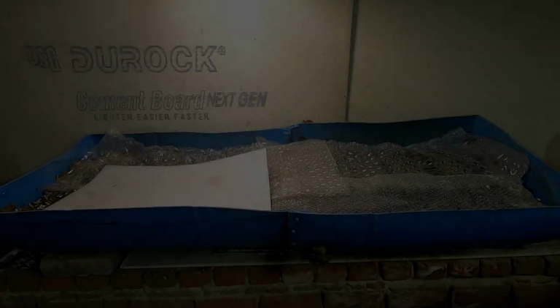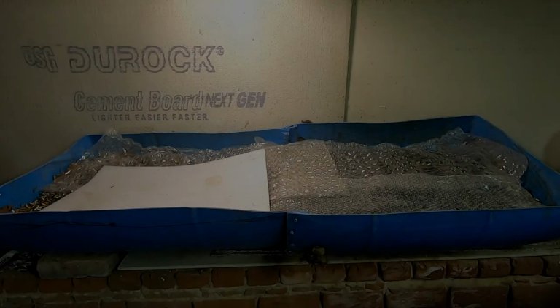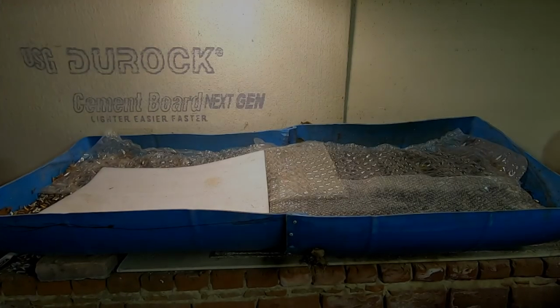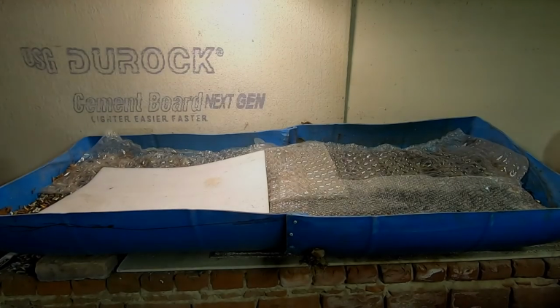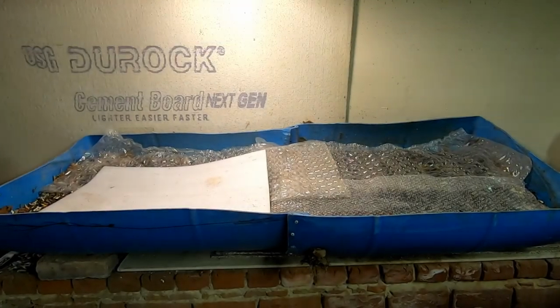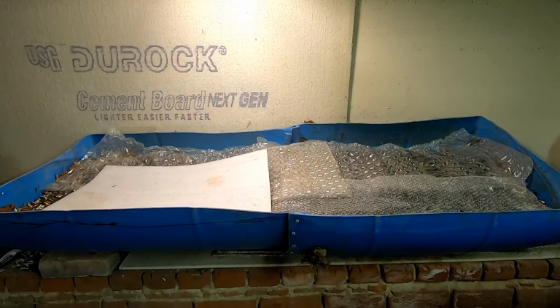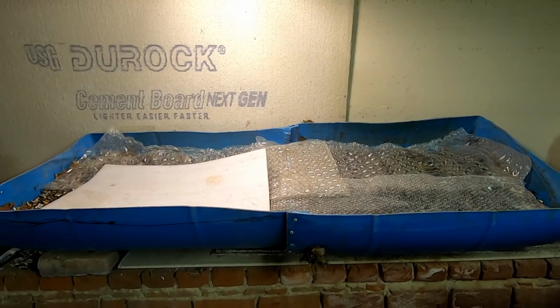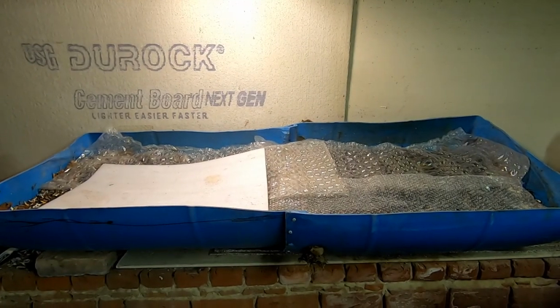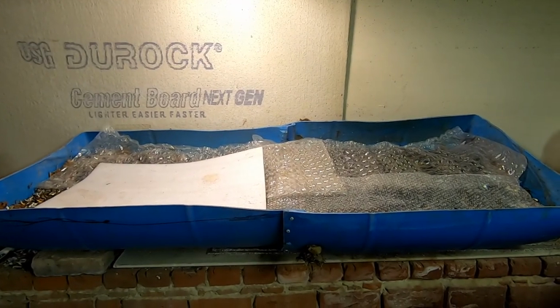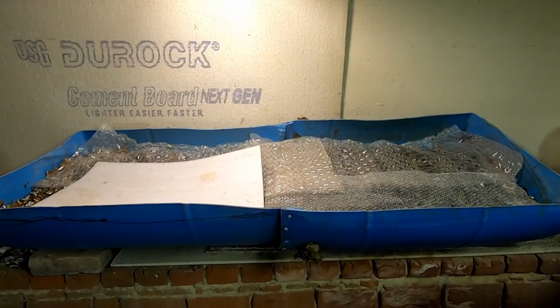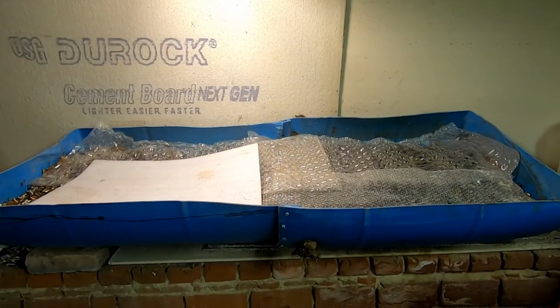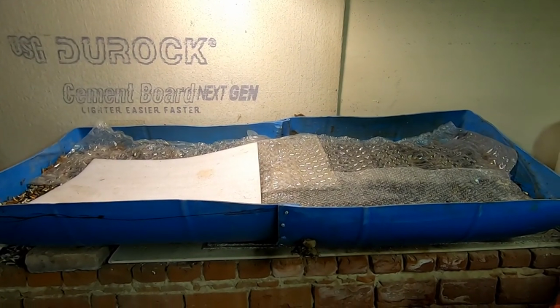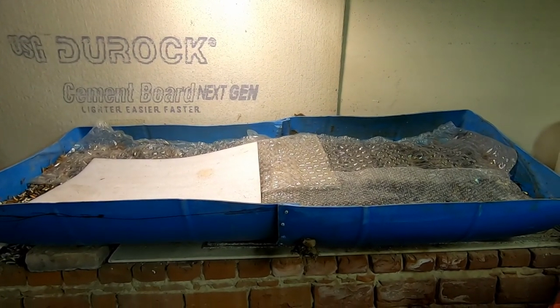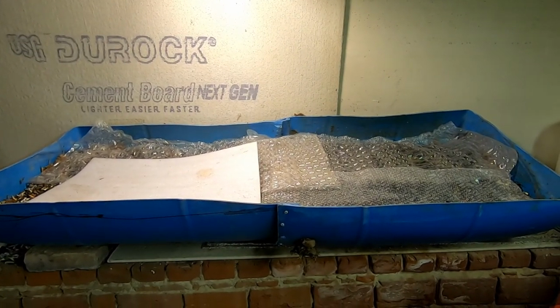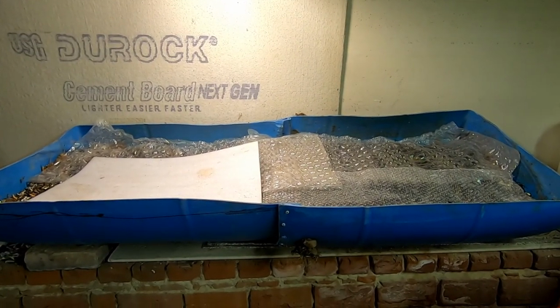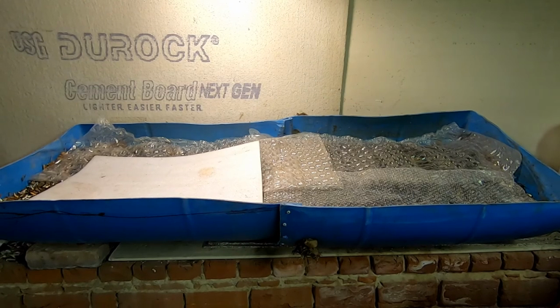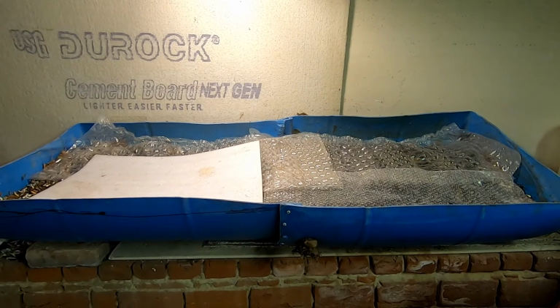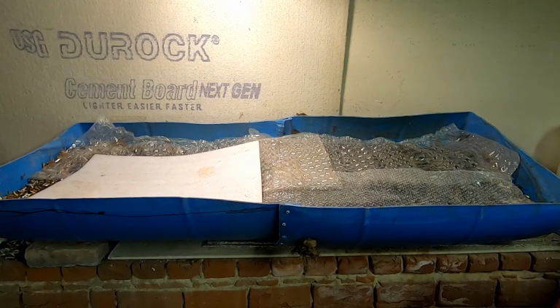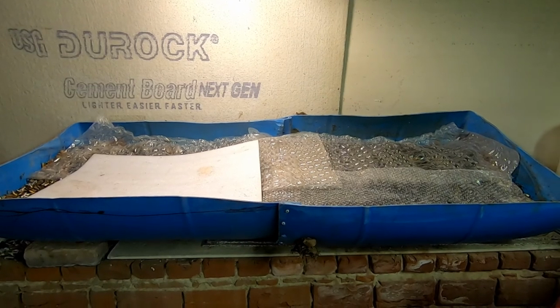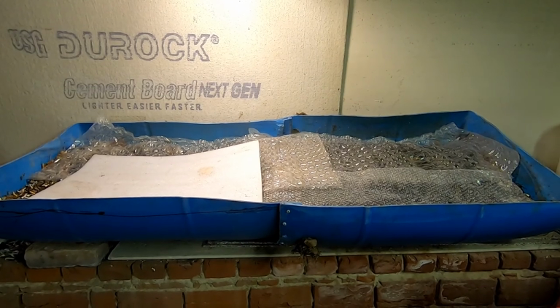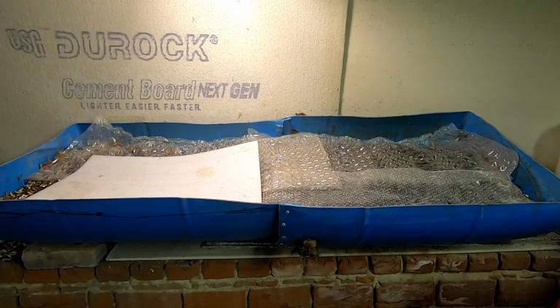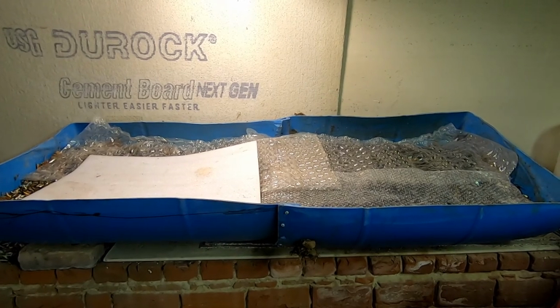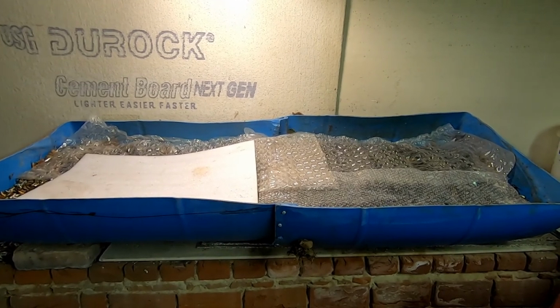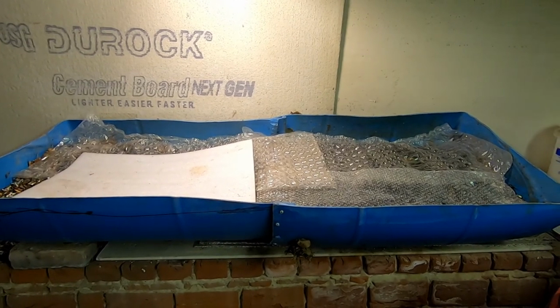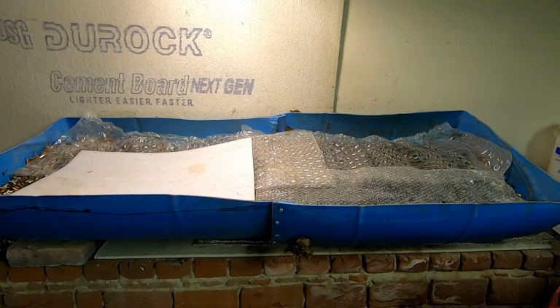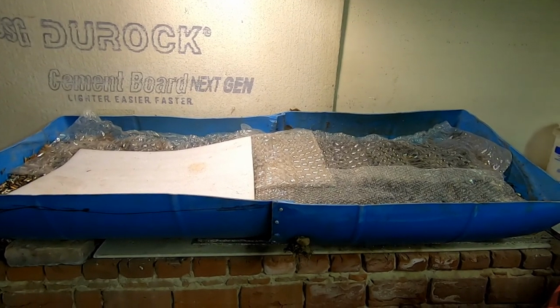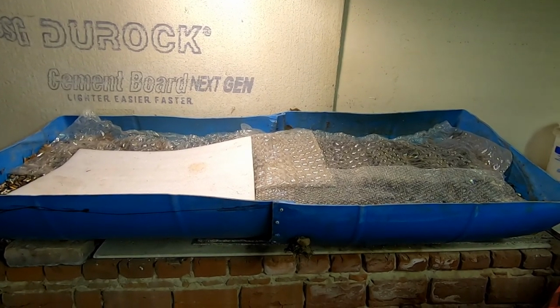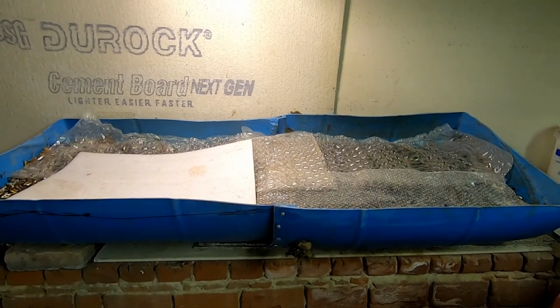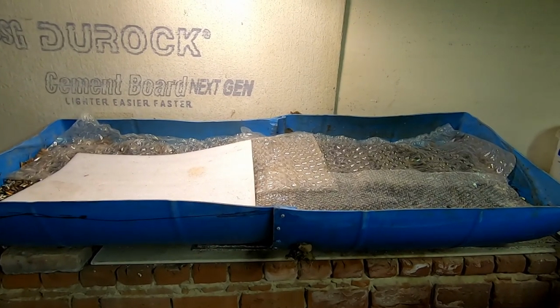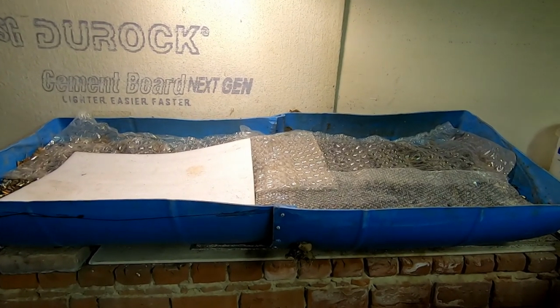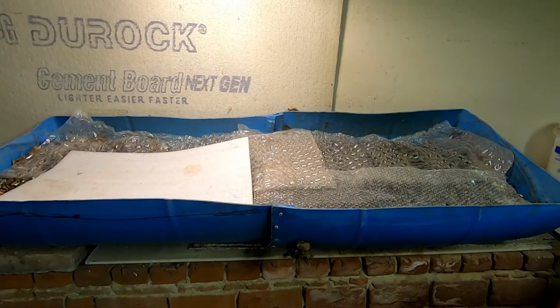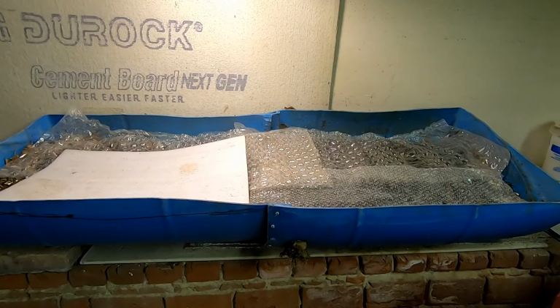Hey guys, it's Anne over at Plant Obsessed and today we're going to take a look in on Blue, my 55-gallon homemade DIY bin.